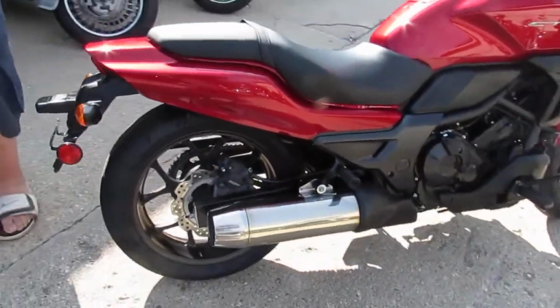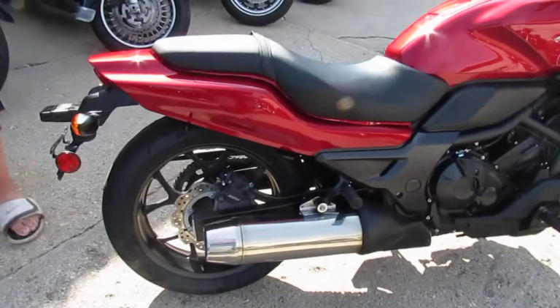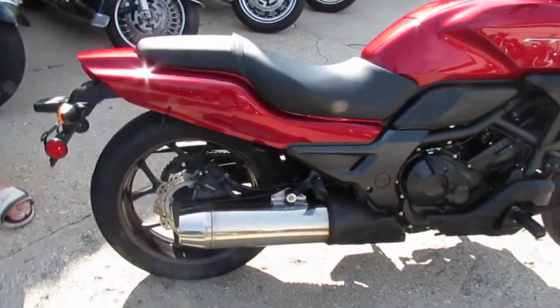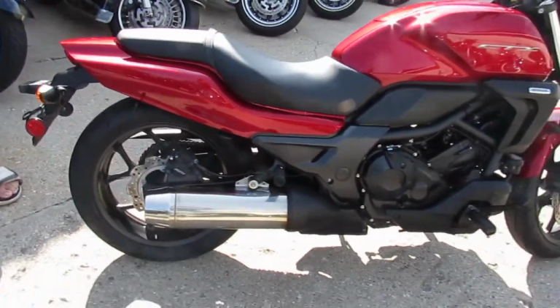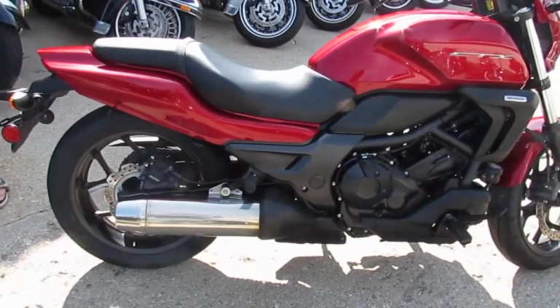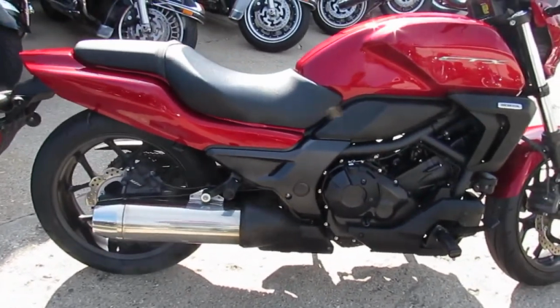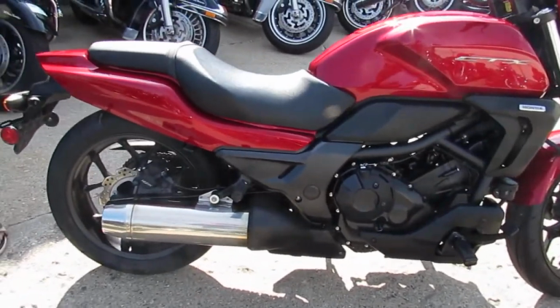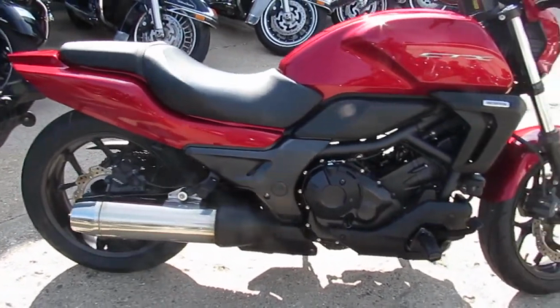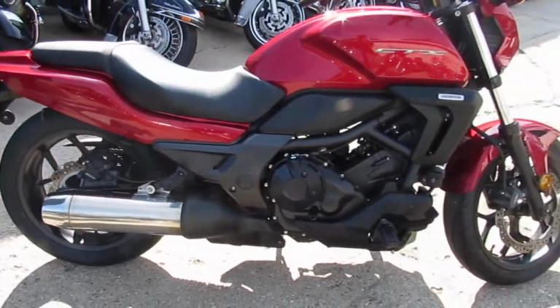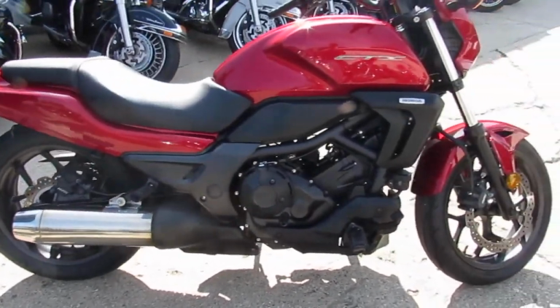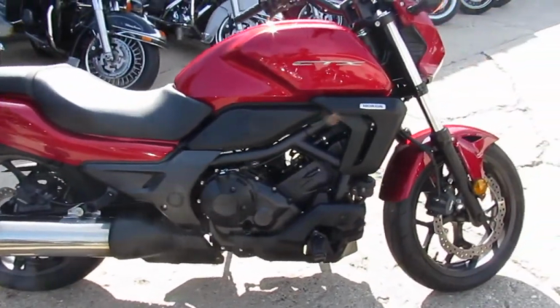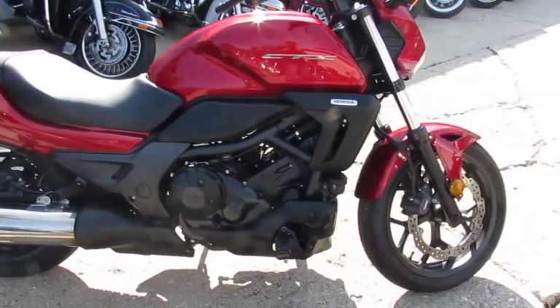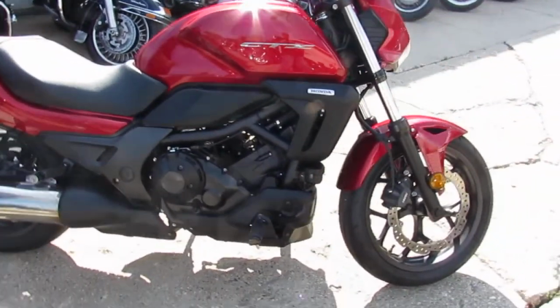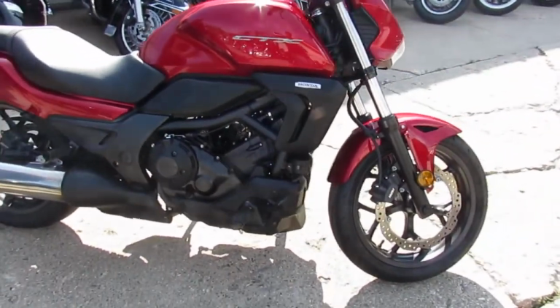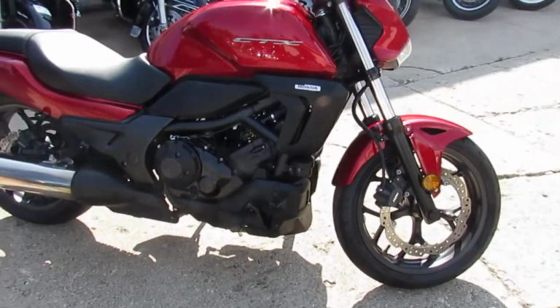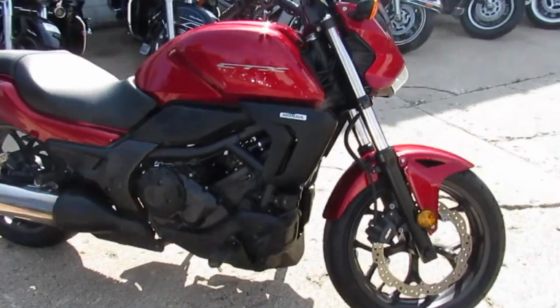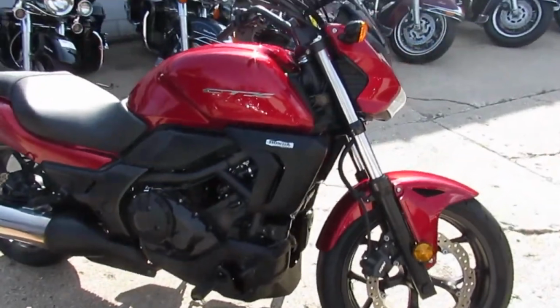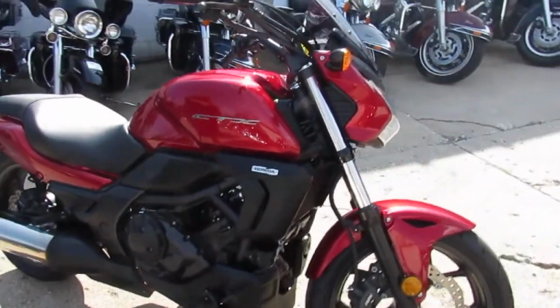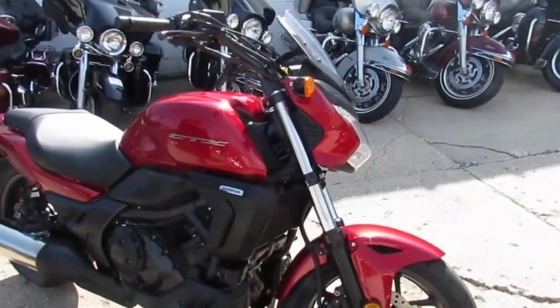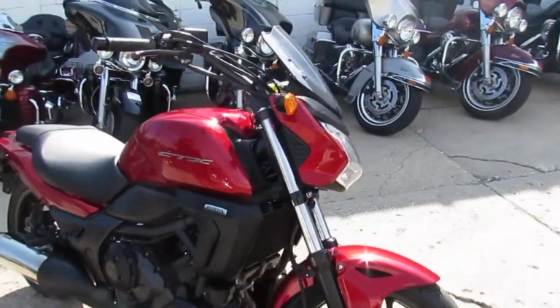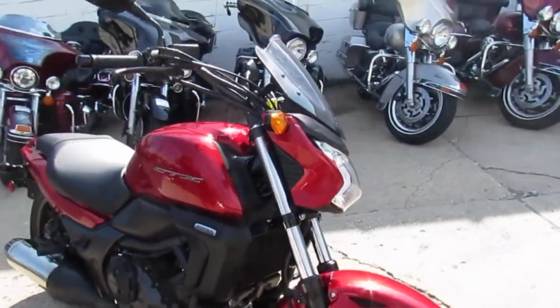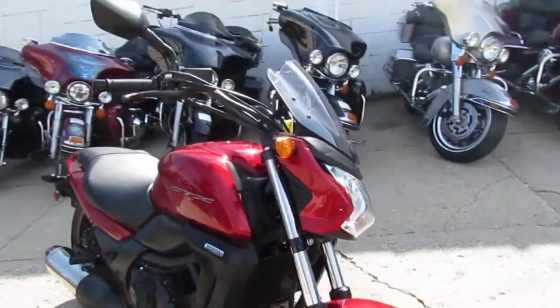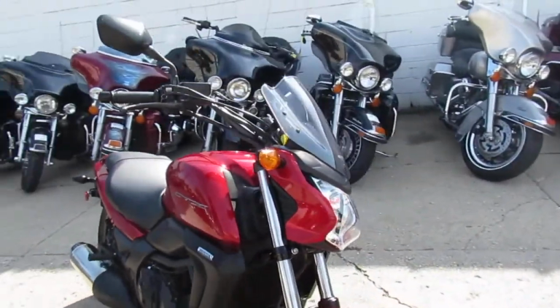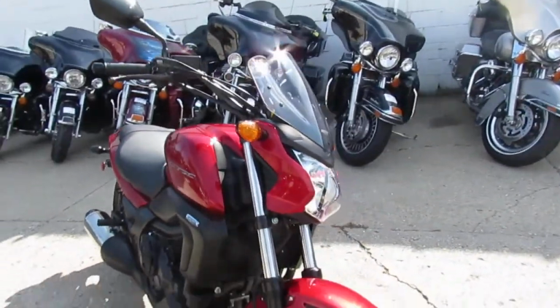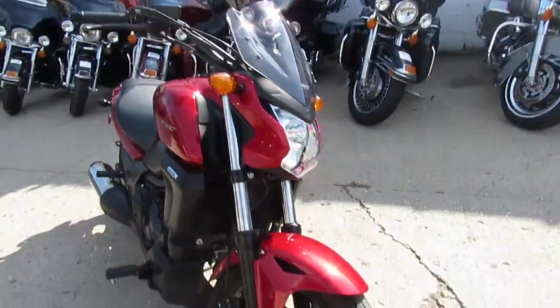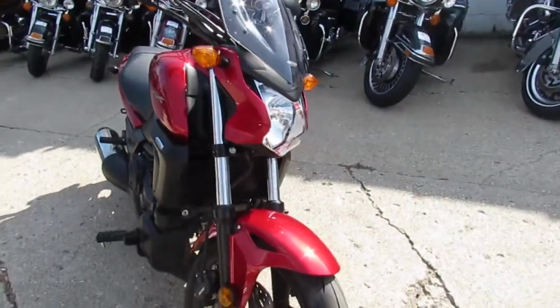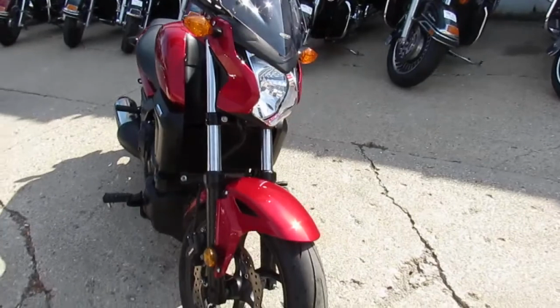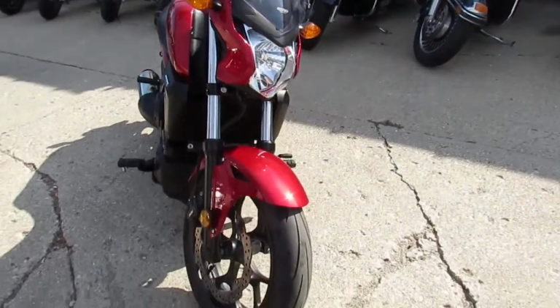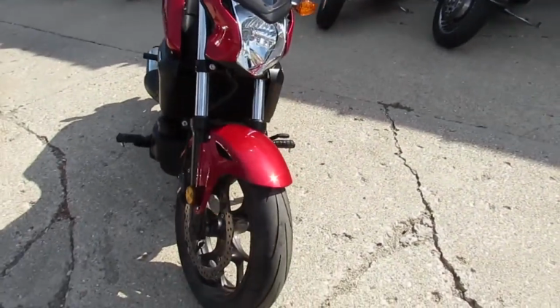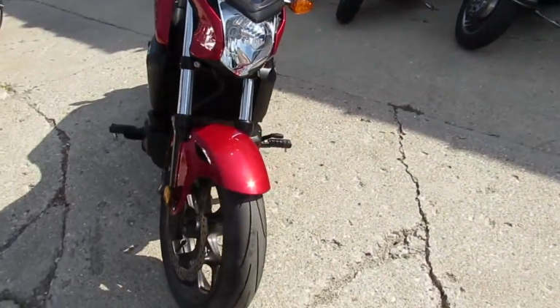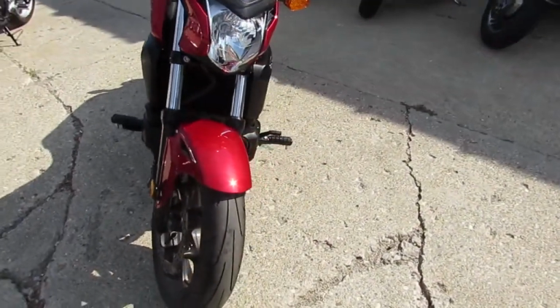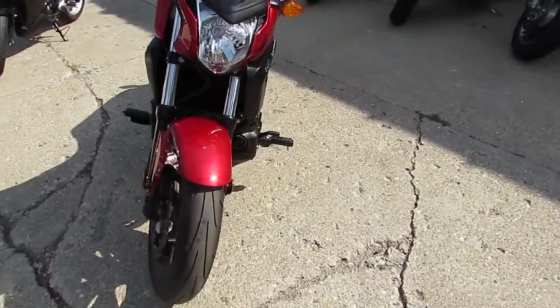Today I'm going to show you the 2014 CTX700 for sale. This one's all stock, no modifications. It's just been serviced at an authorized Honda dealership, inspected, certified, and comes with a 6-month warranty.